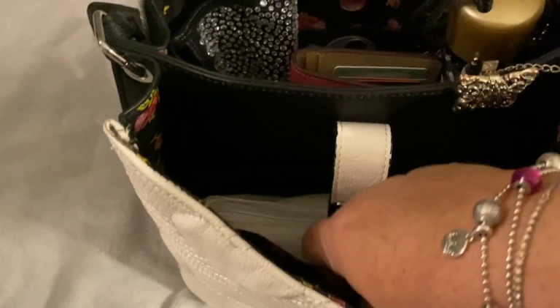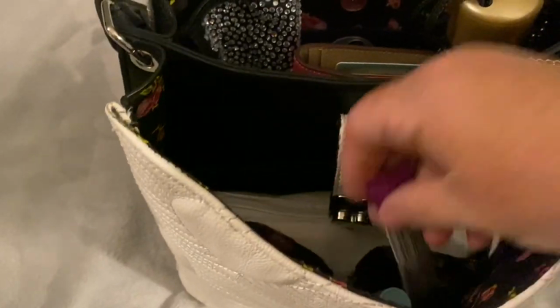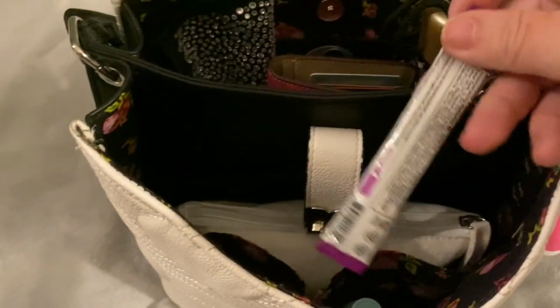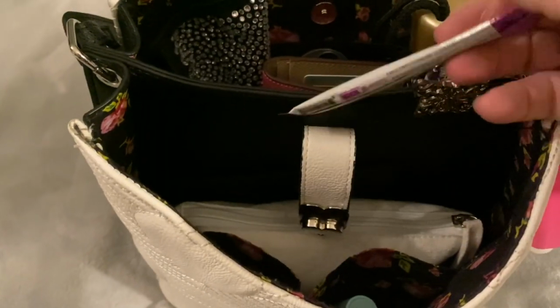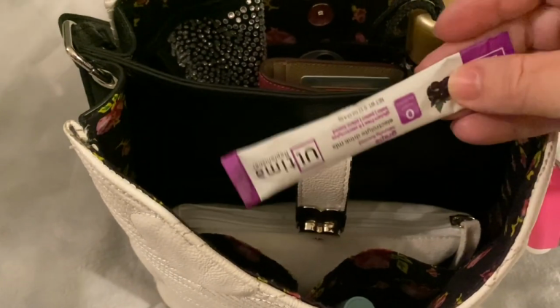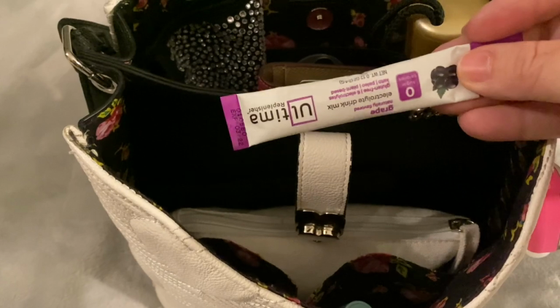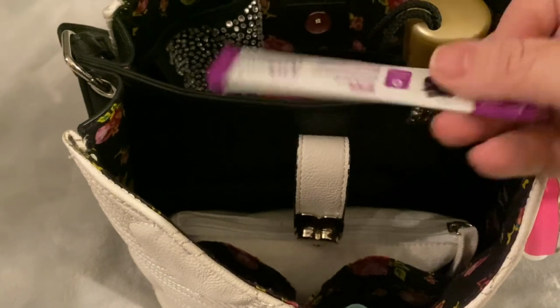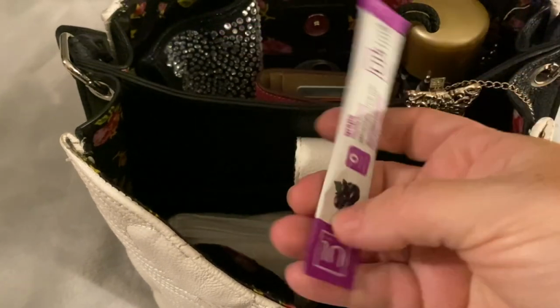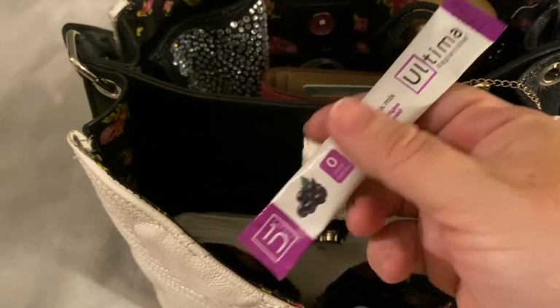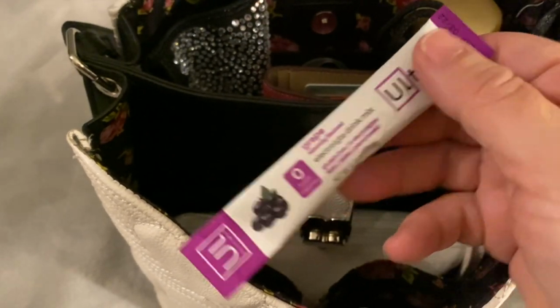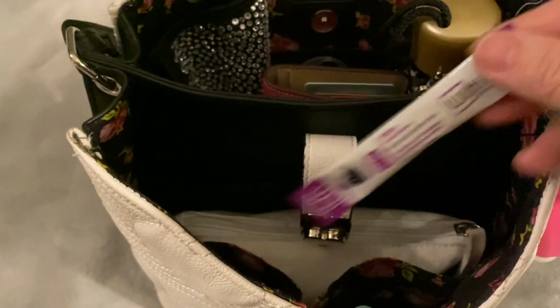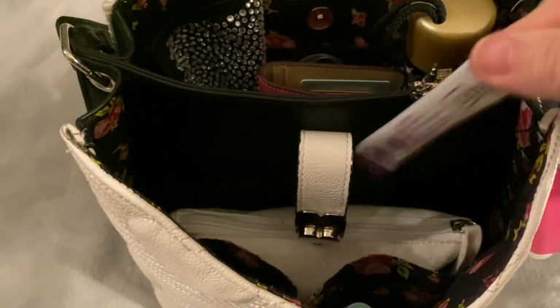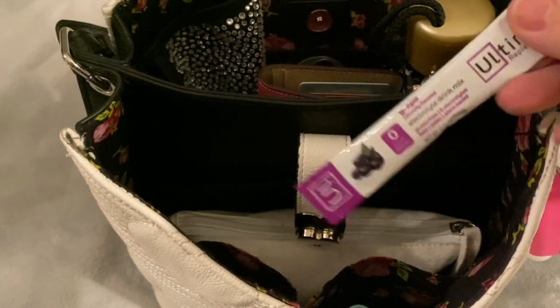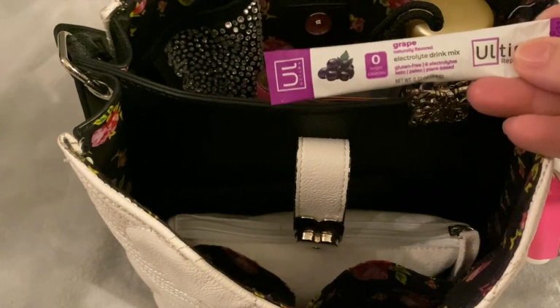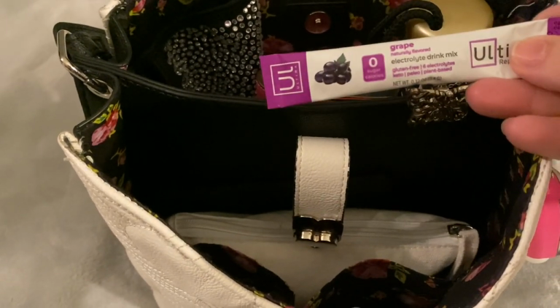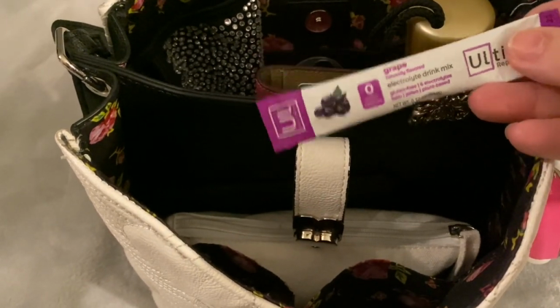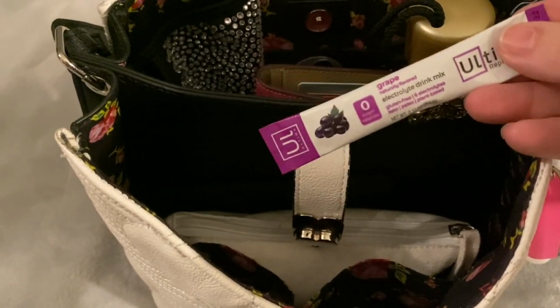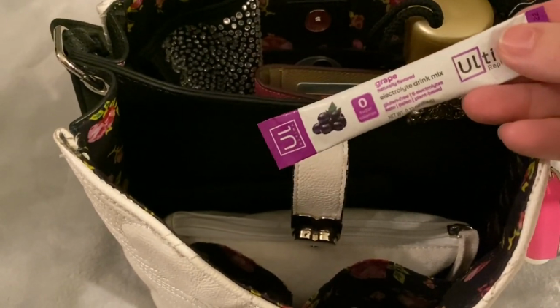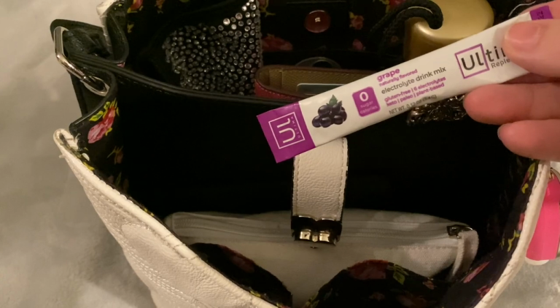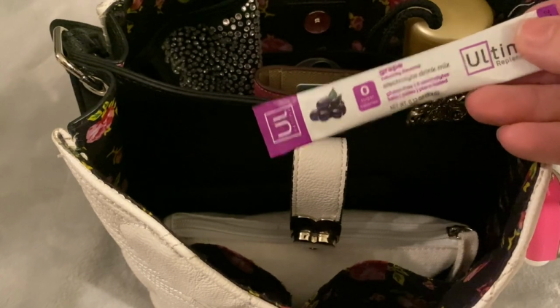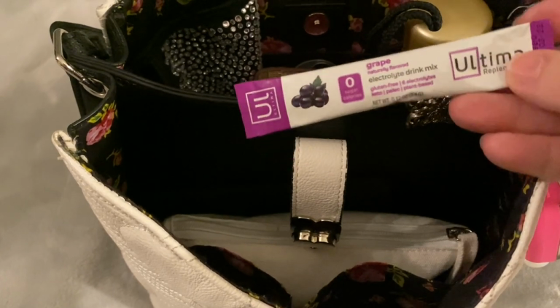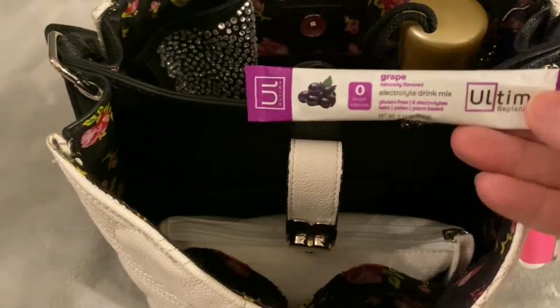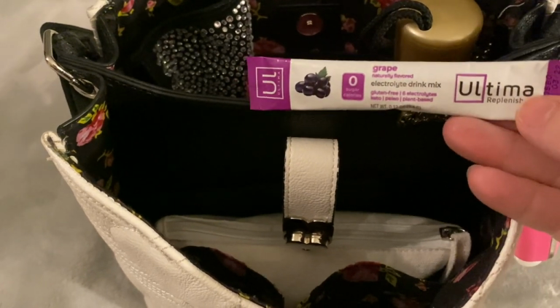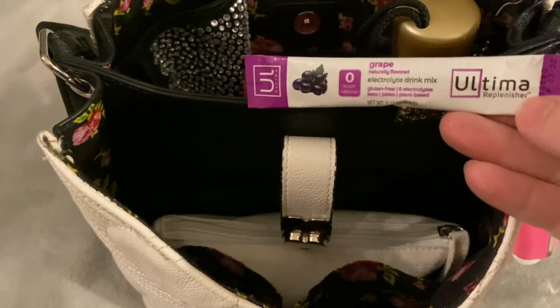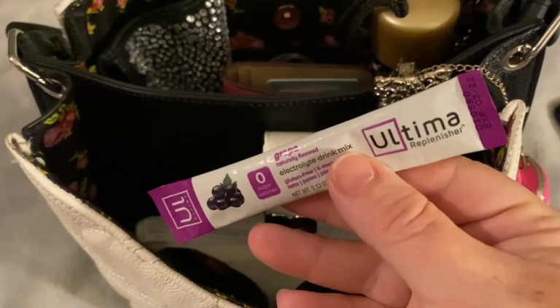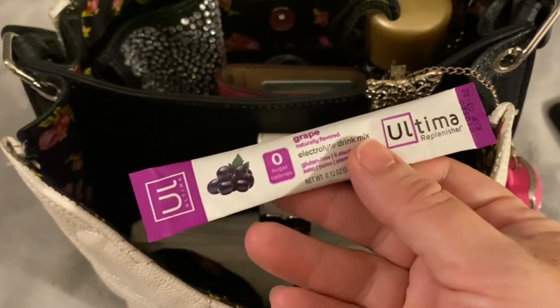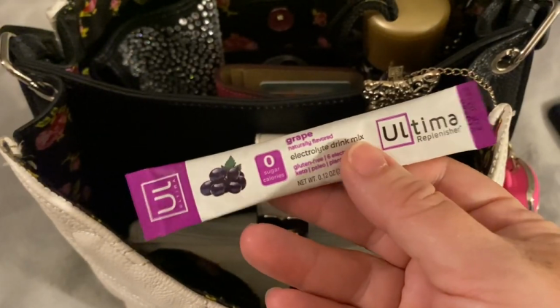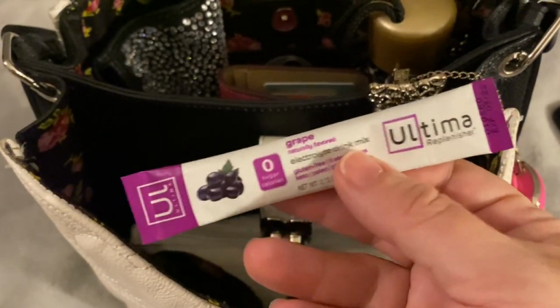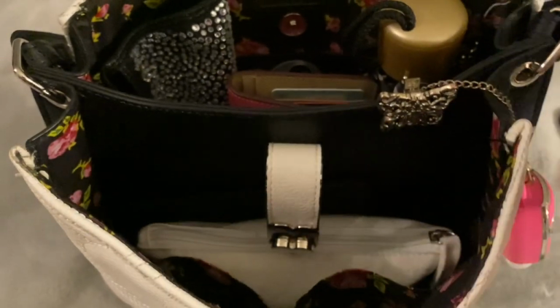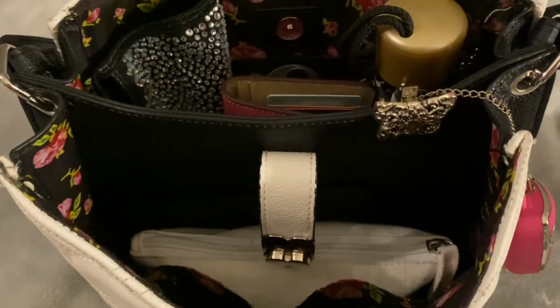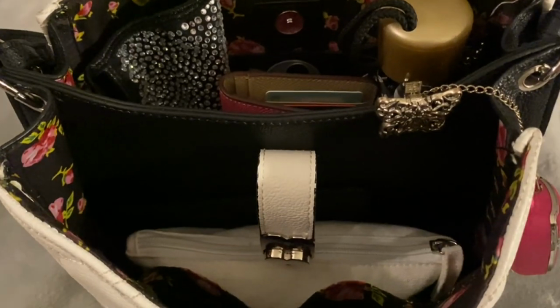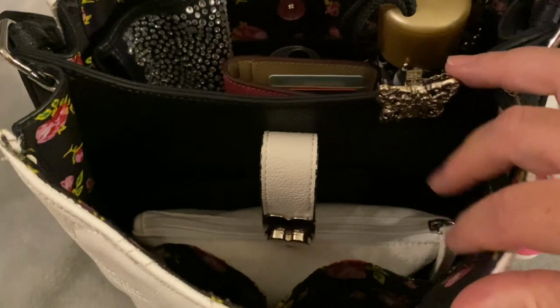I also have my Ultima Grape Mix. You guys have seen this in my other videos — it's the electrolyte drink mix I put into my water. It's great. I always have one of those with me.